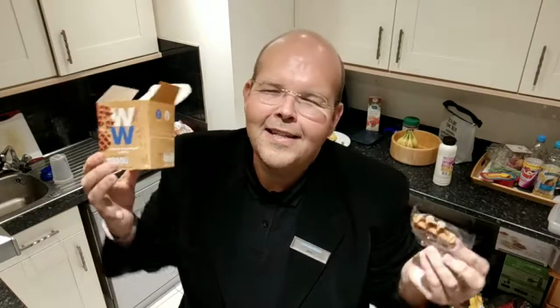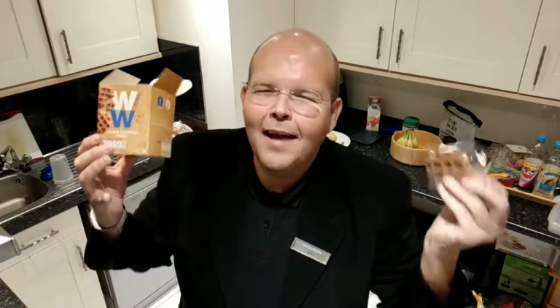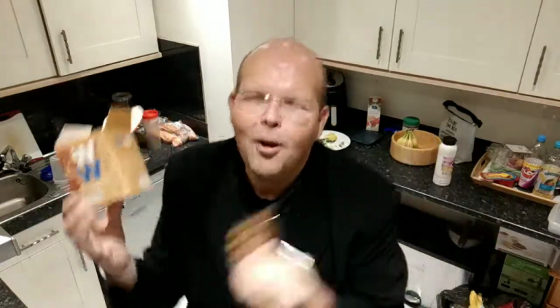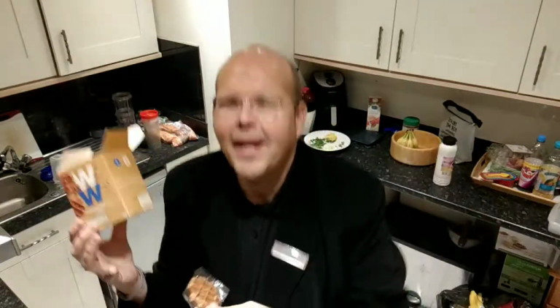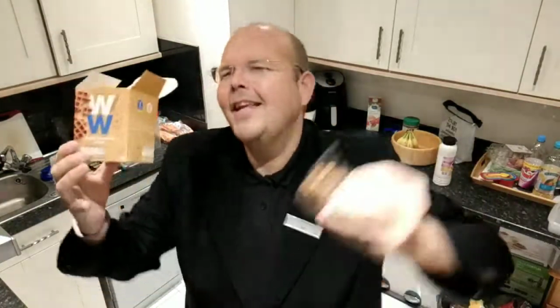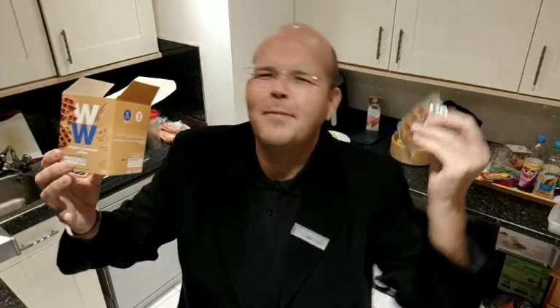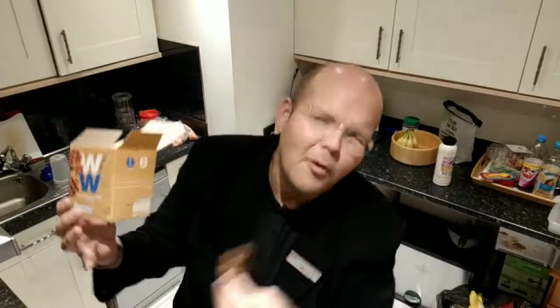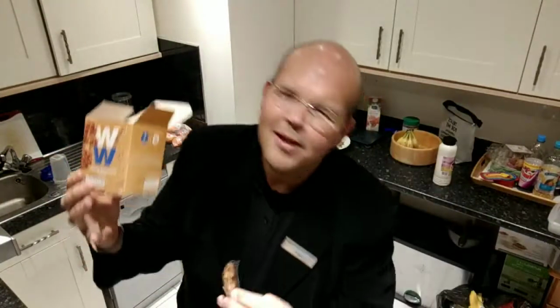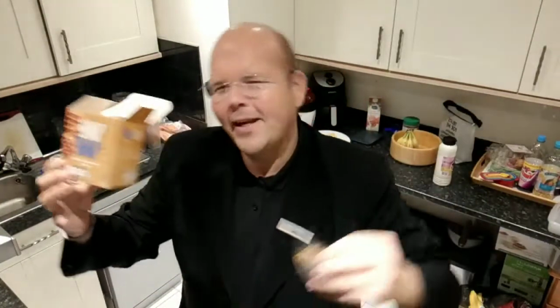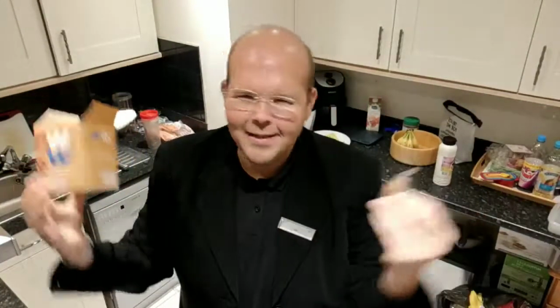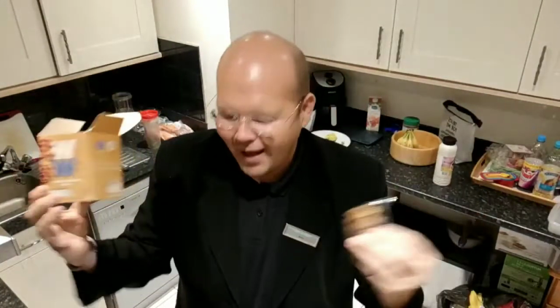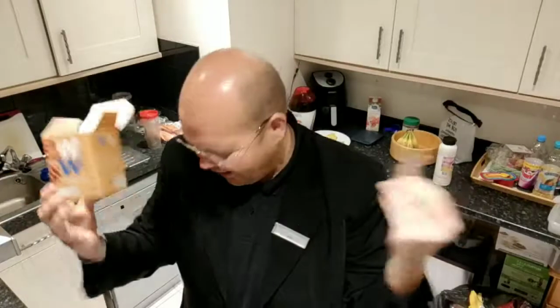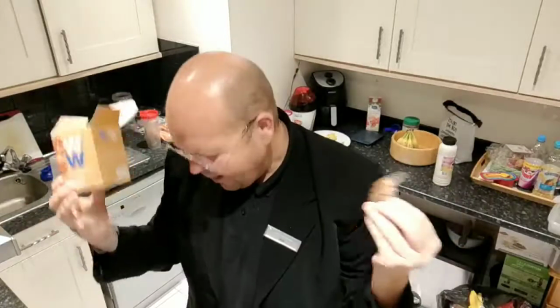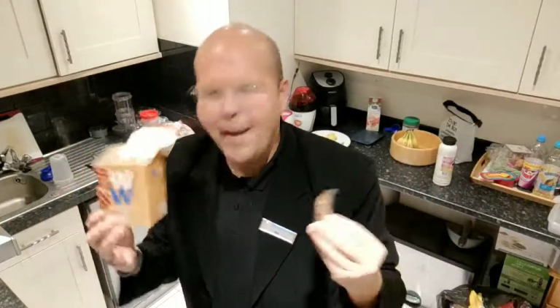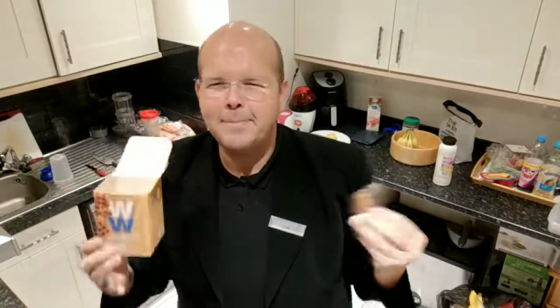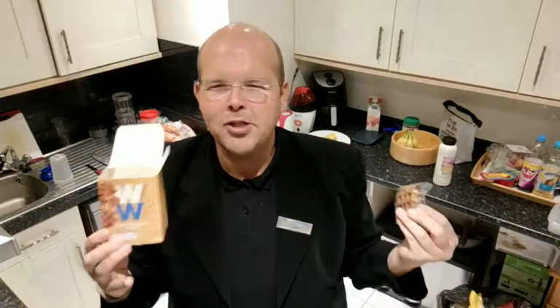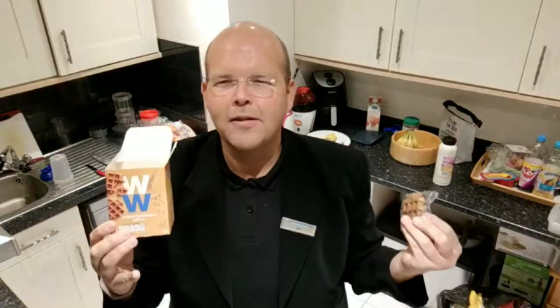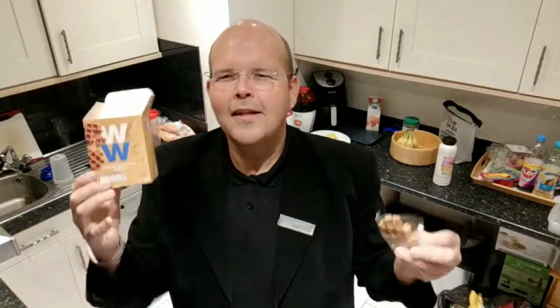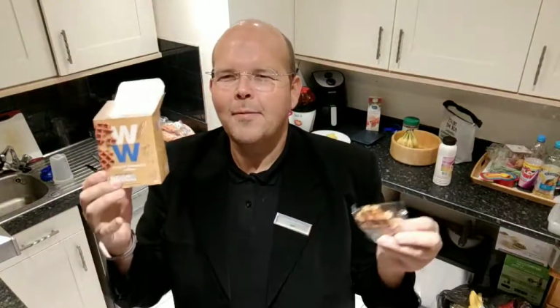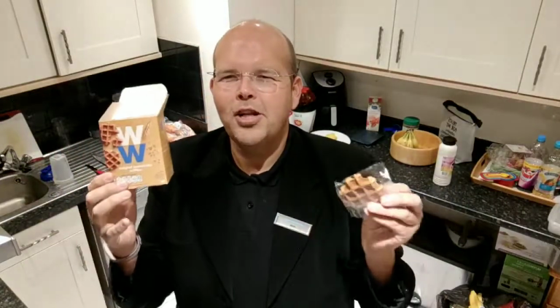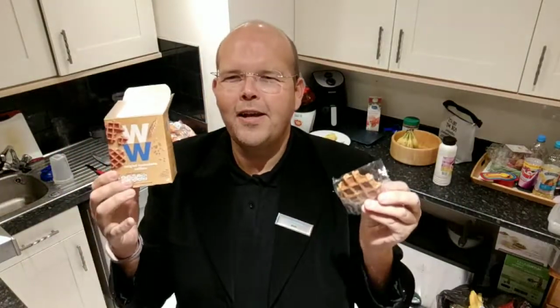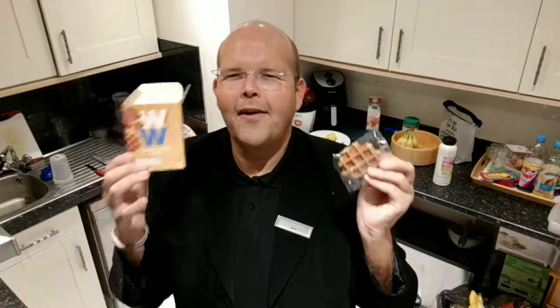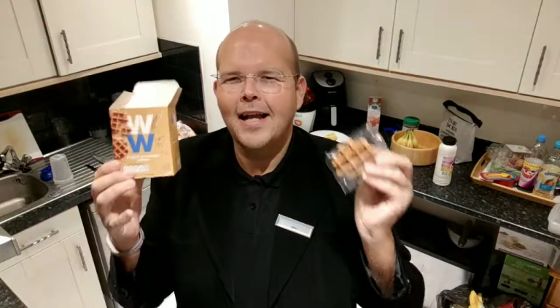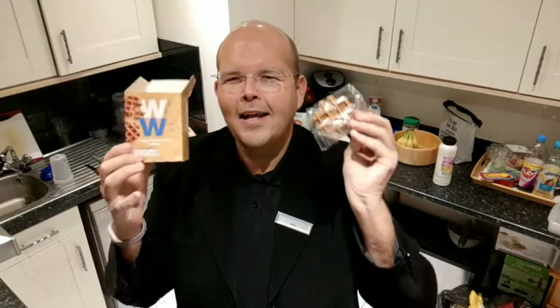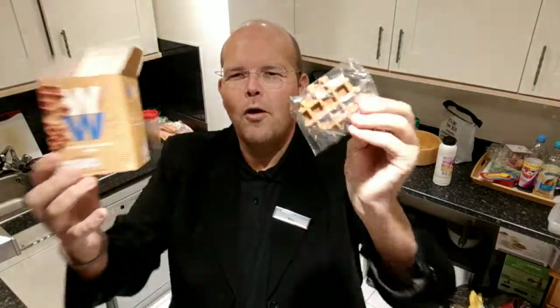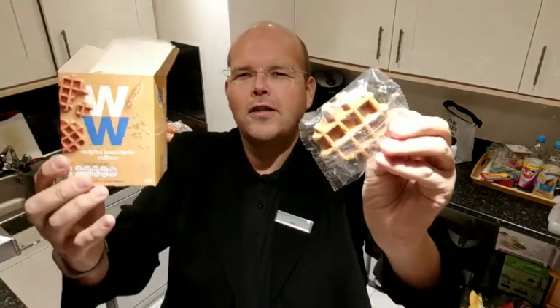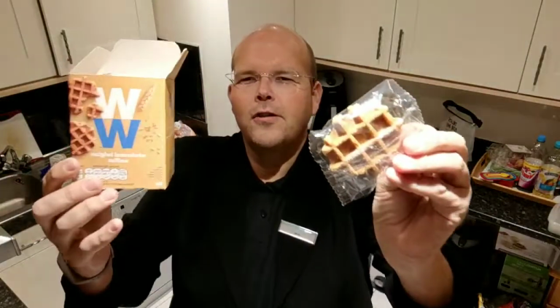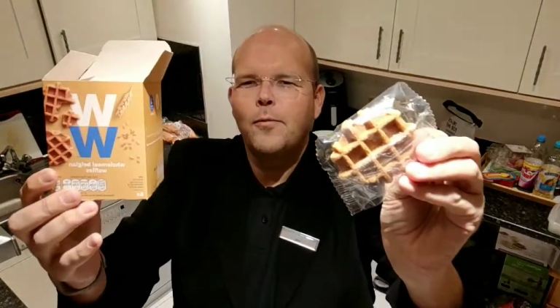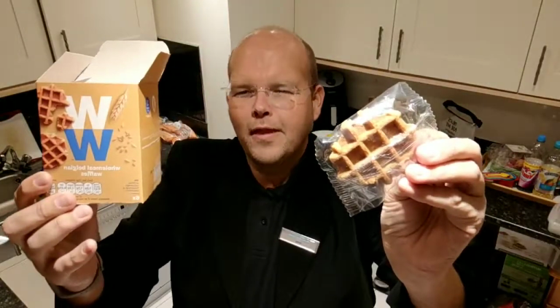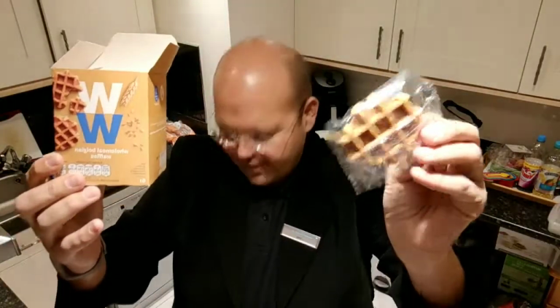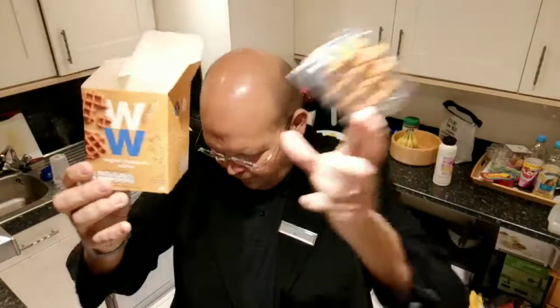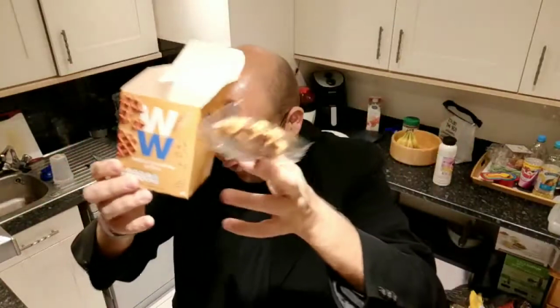It needs to have topping. It needs to be warmed up. It needs to be made special. So I'm going to show you exactly what to do with these waffles.